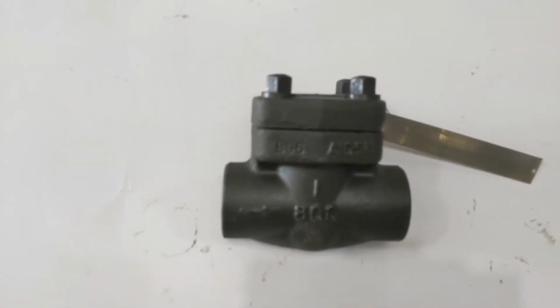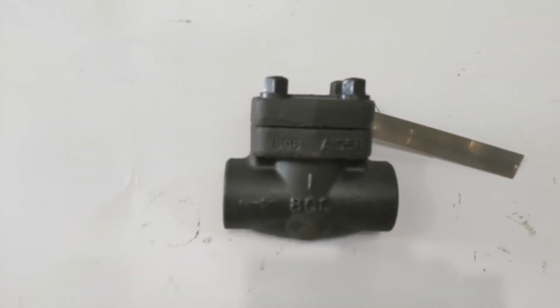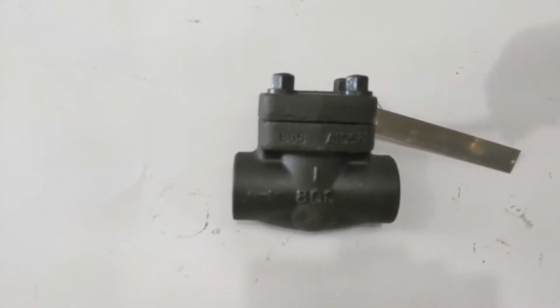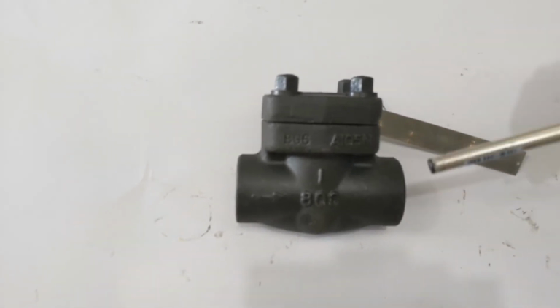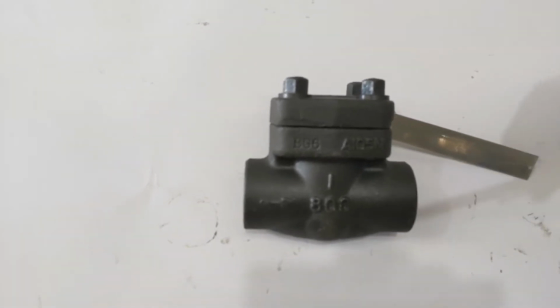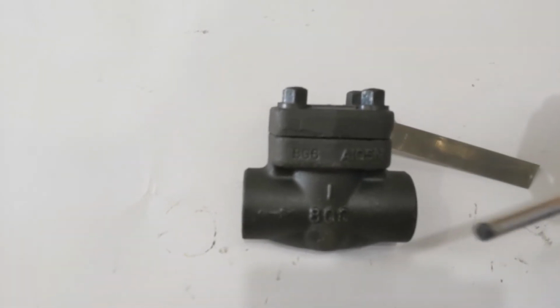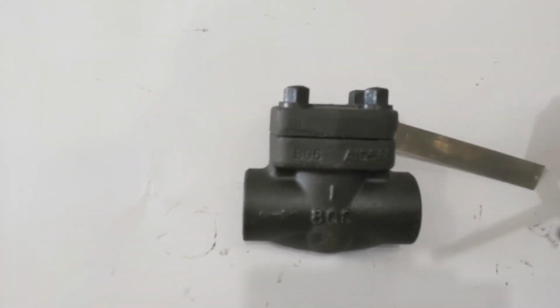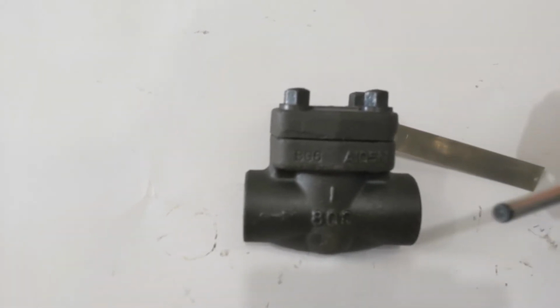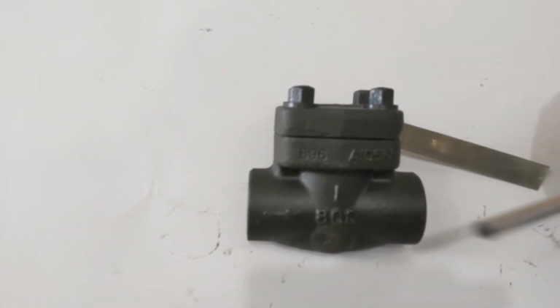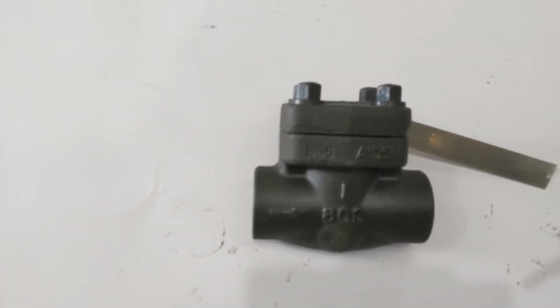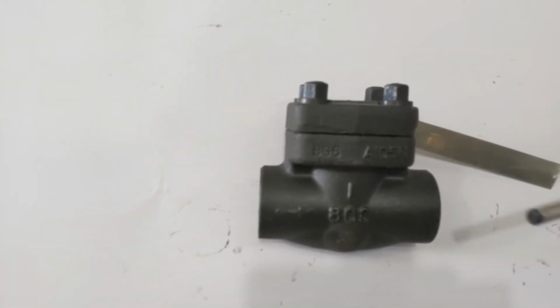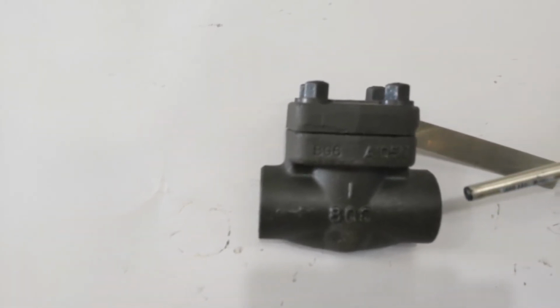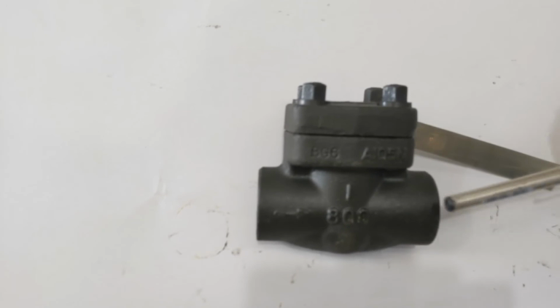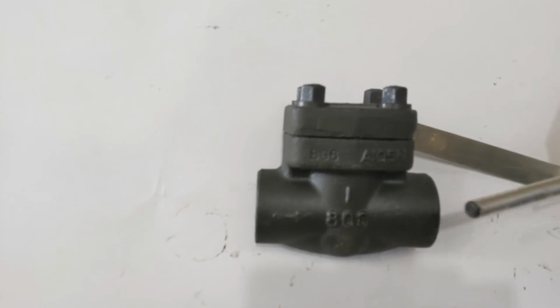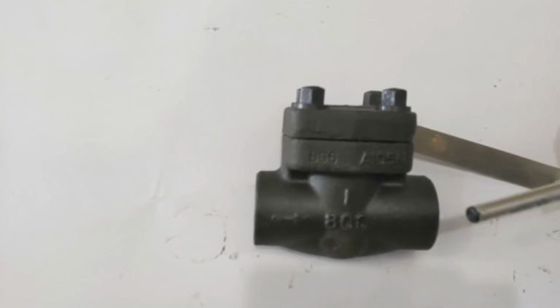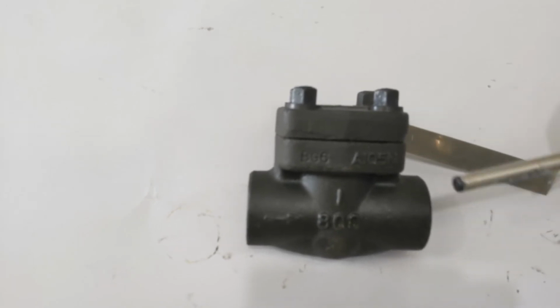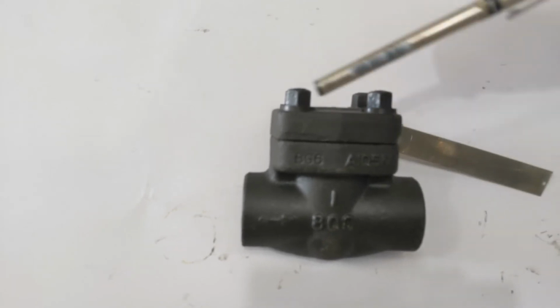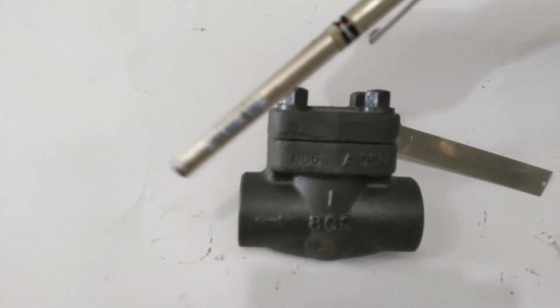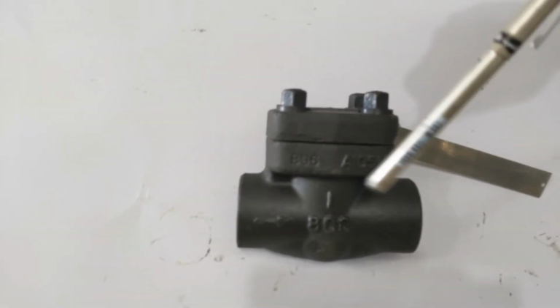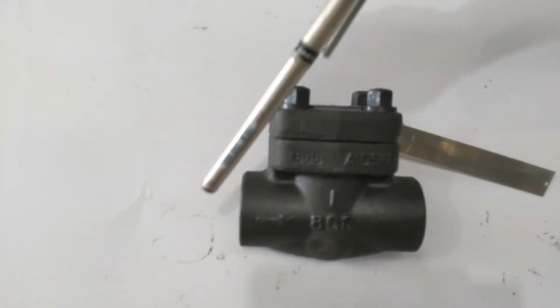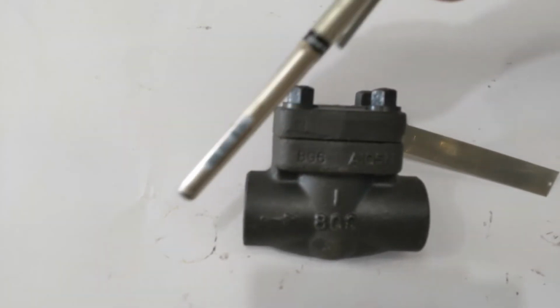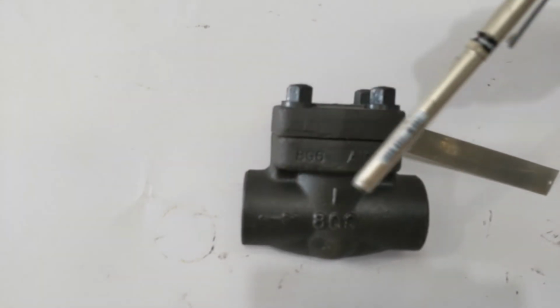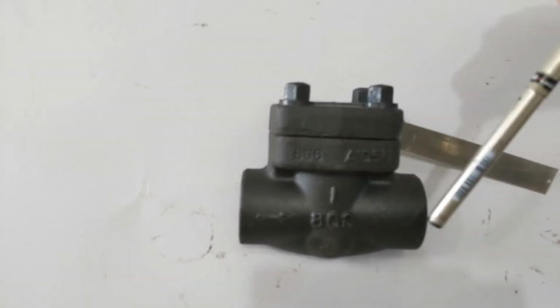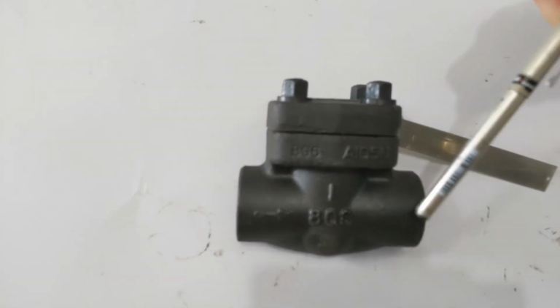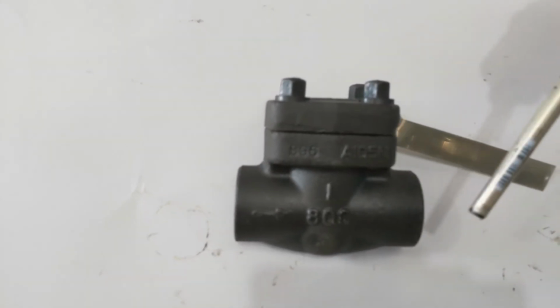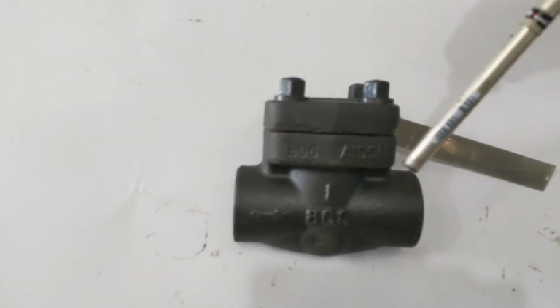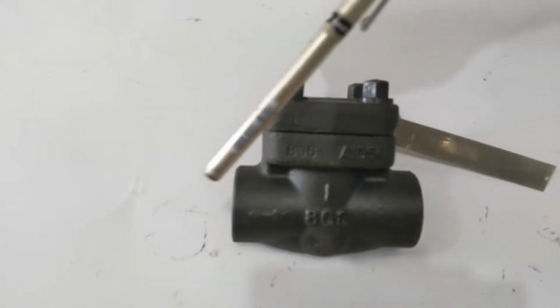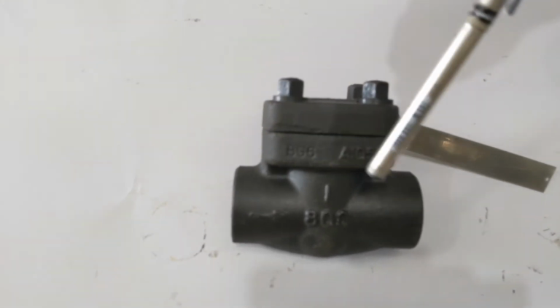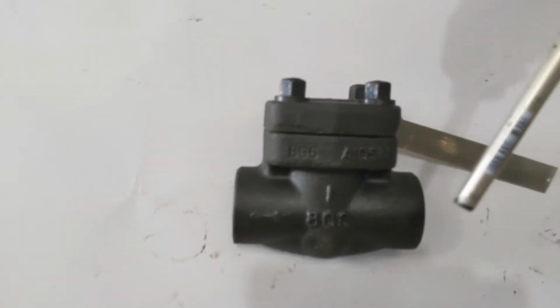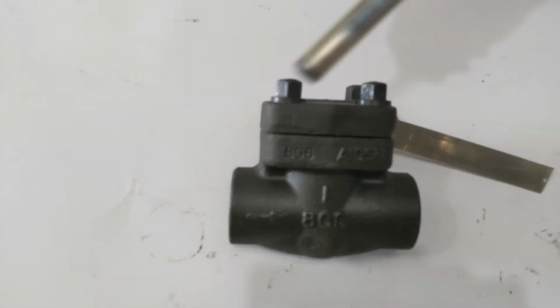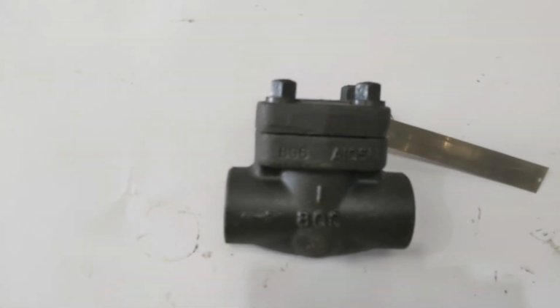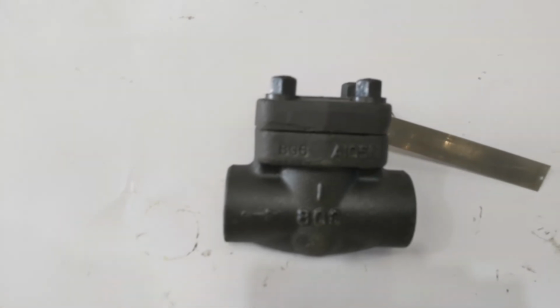We also do these in socket weld ends — we machine the ends out to socket welds. So you can have one NPT end and one socket weld end, both socket welds, or both NPT.